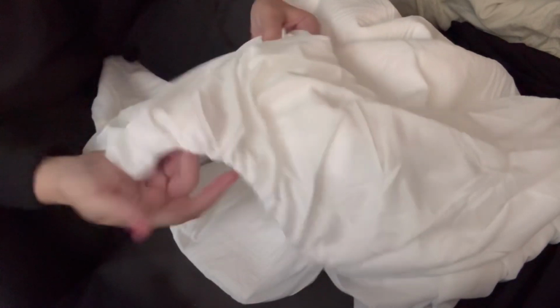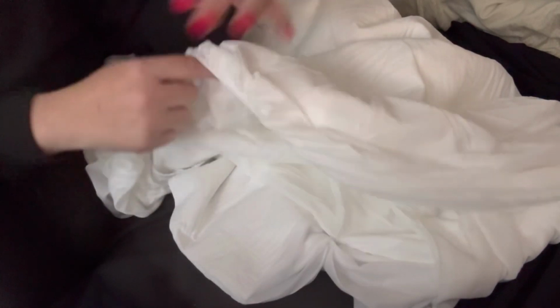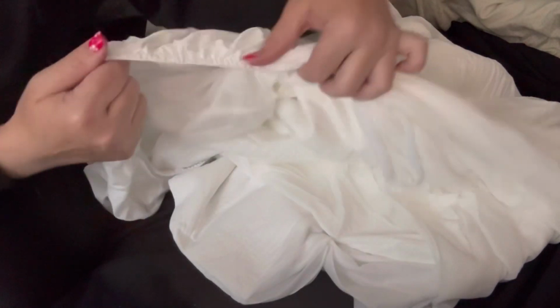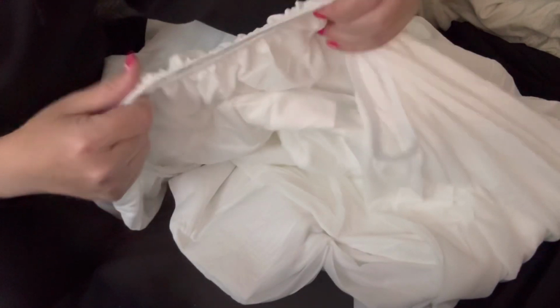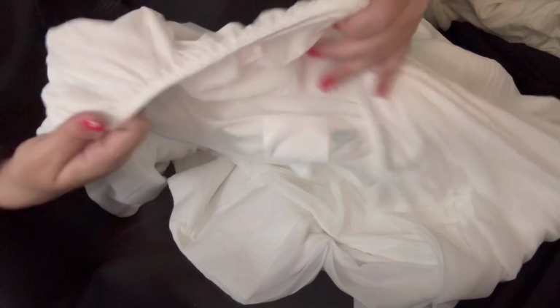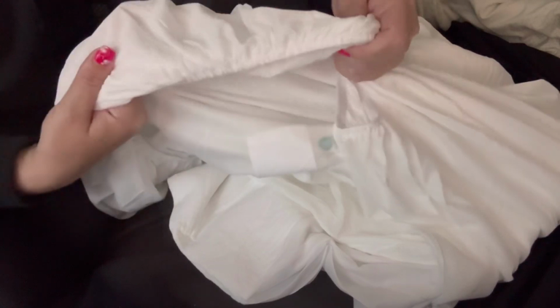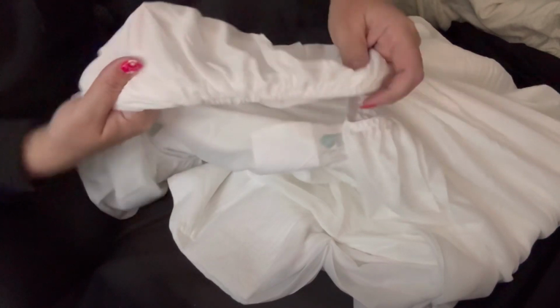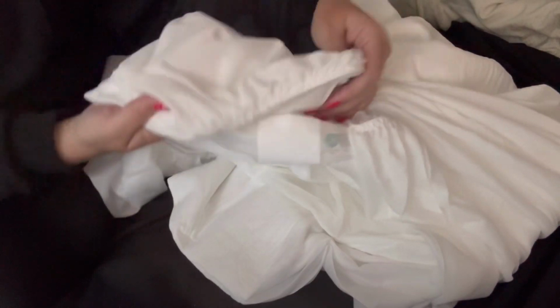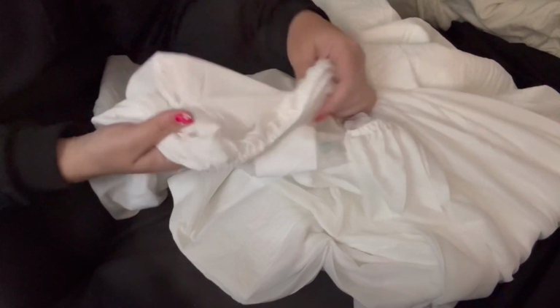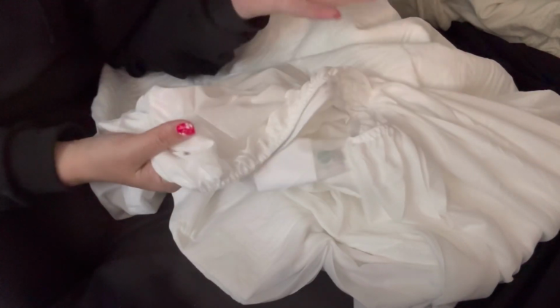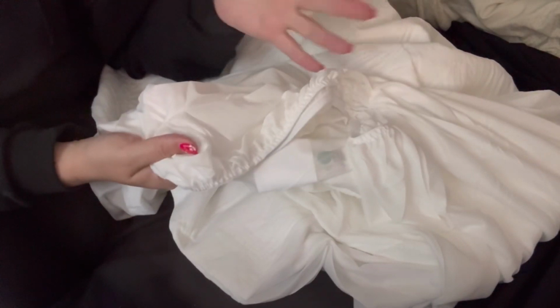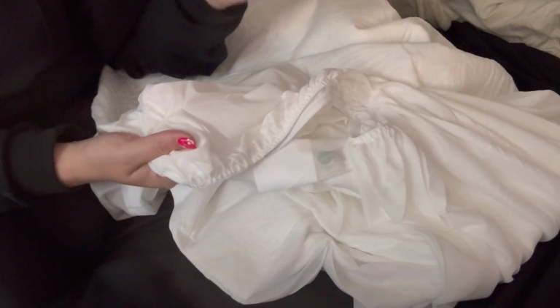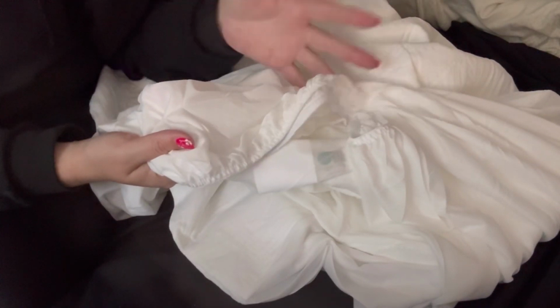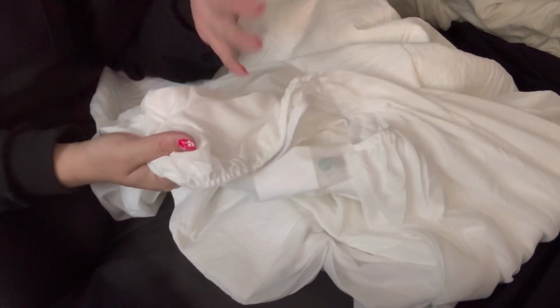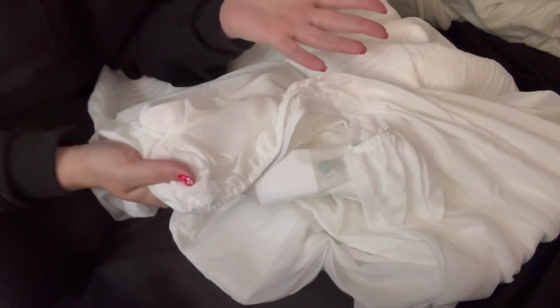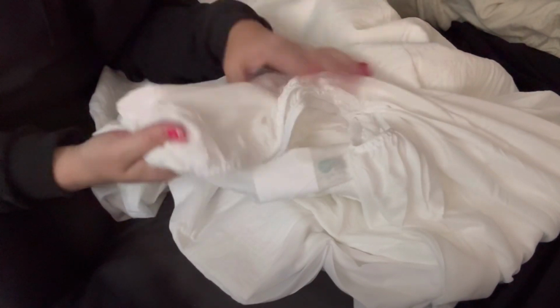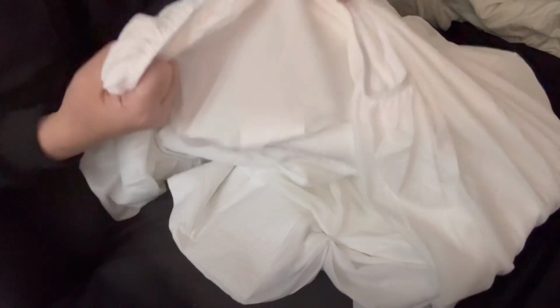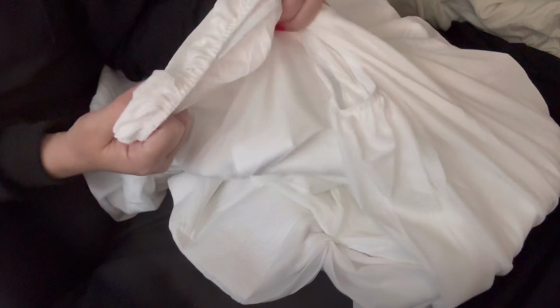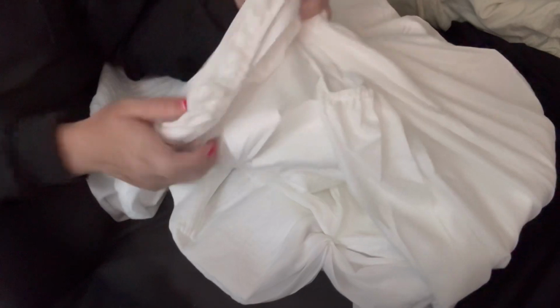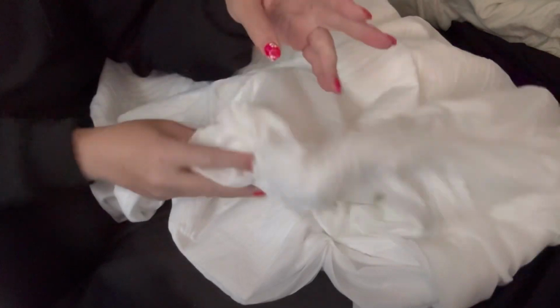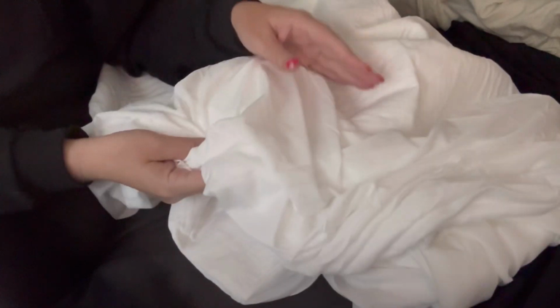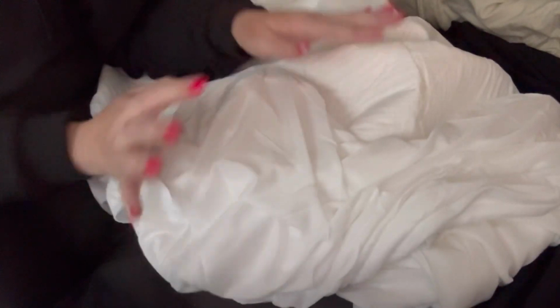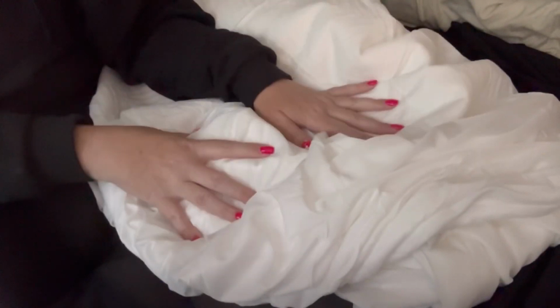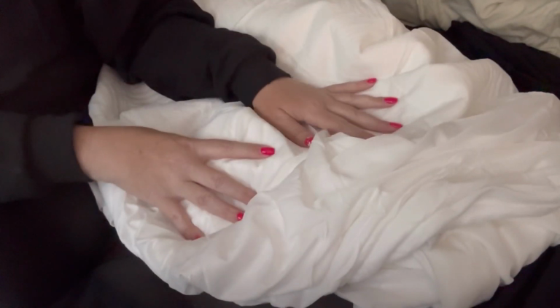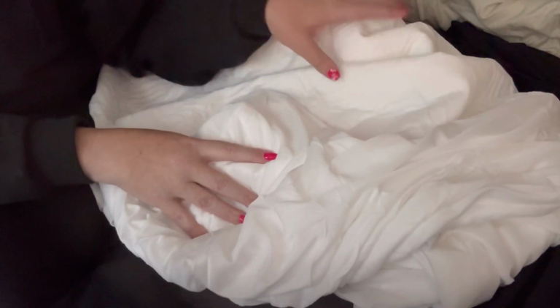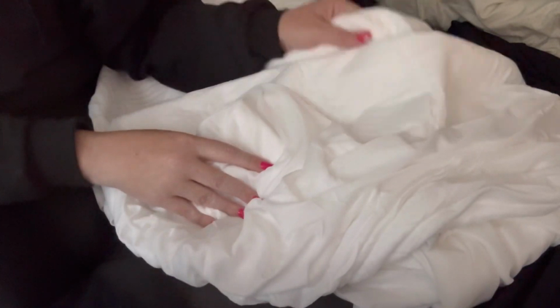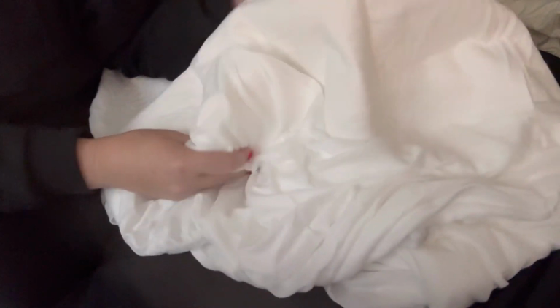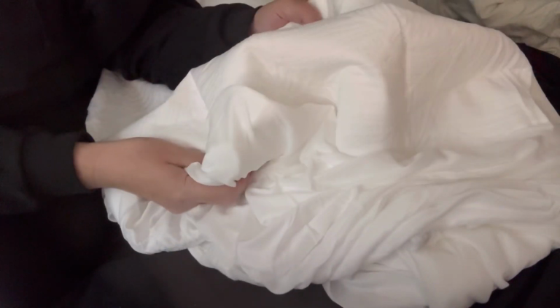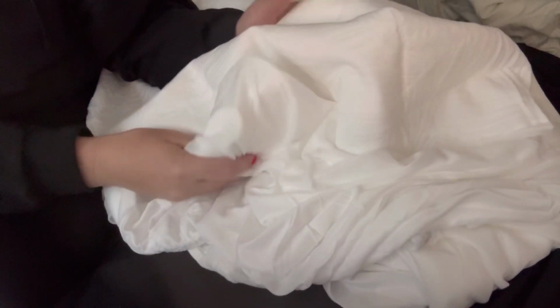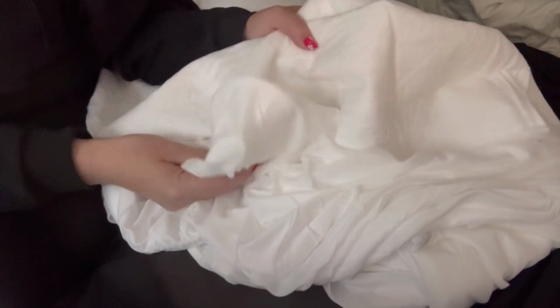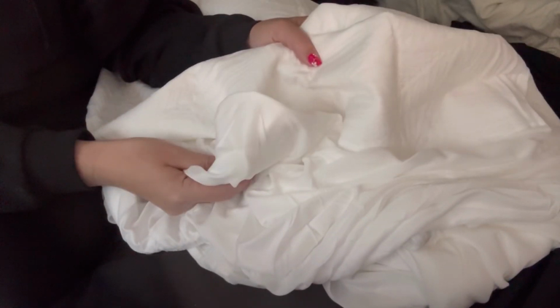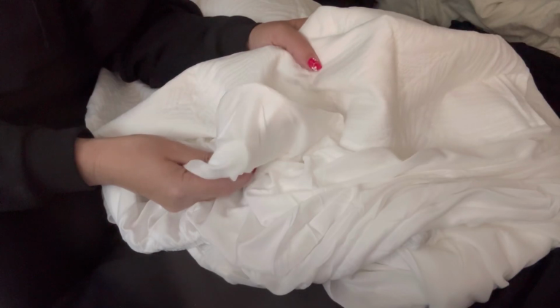The corners are deep pocket, so for a mattress that's 6 inches to 18 inches, you can use this. You can put this in the dryer once you've washed it — you just have to put it on low heat.